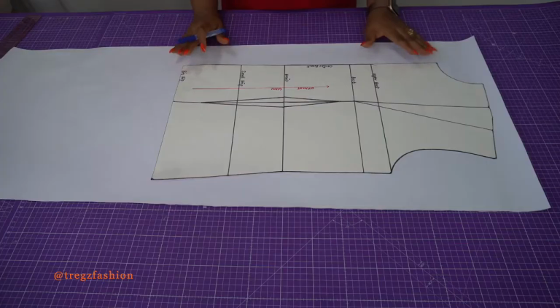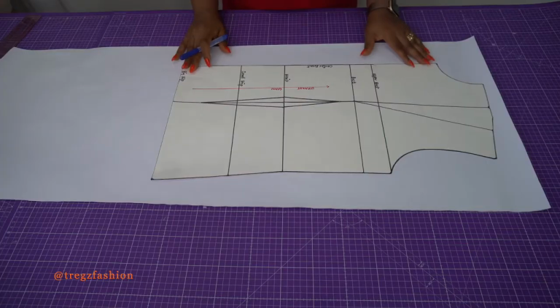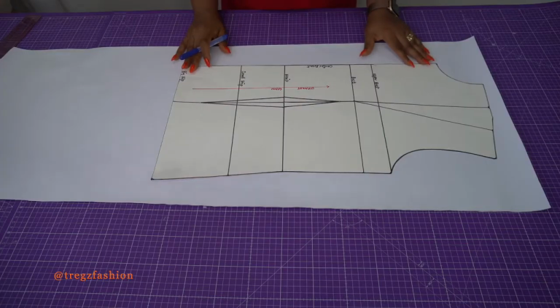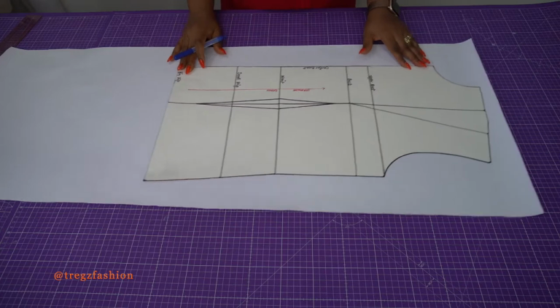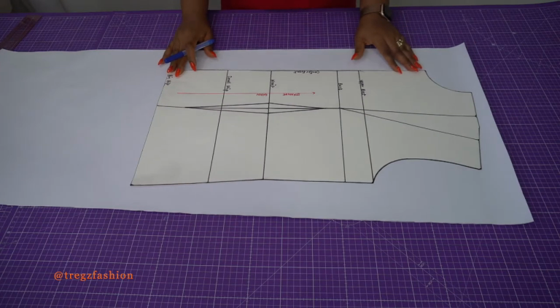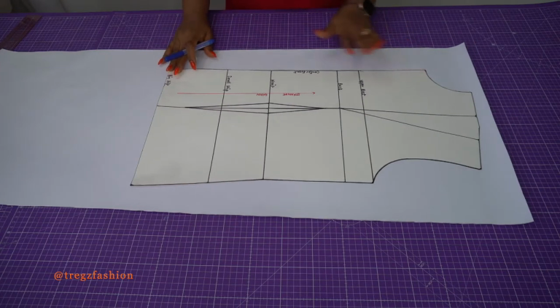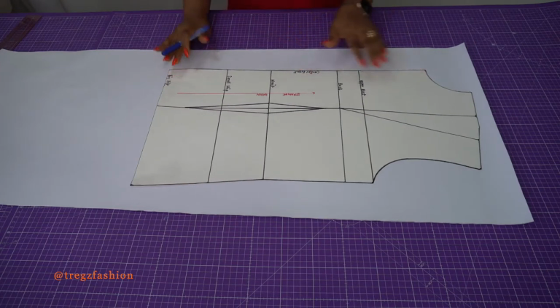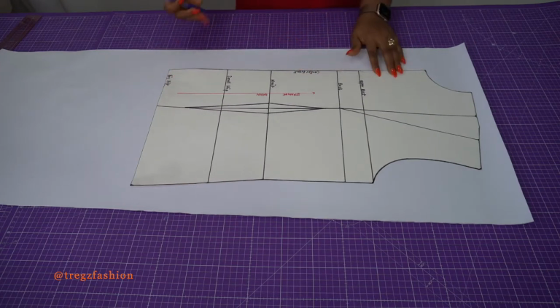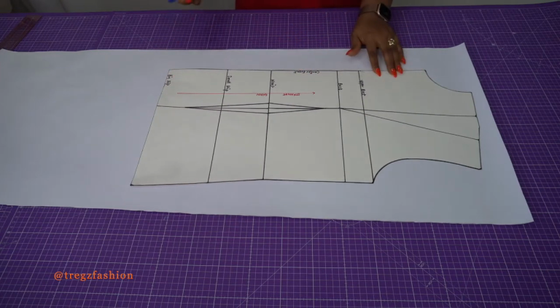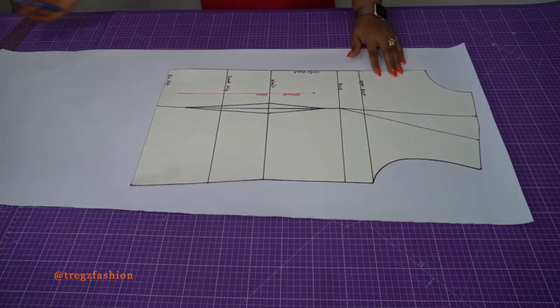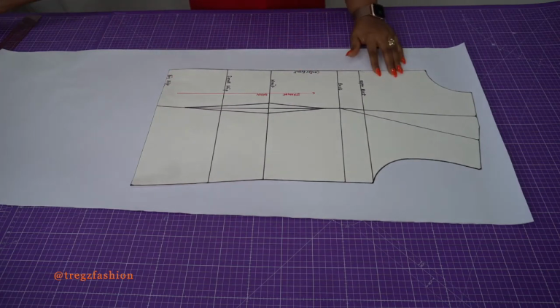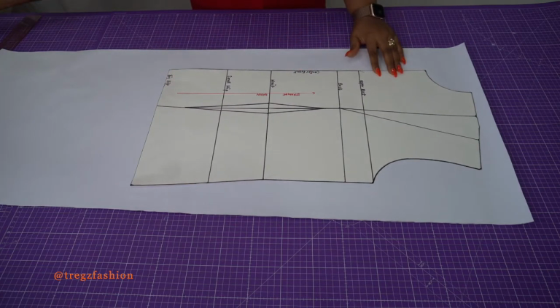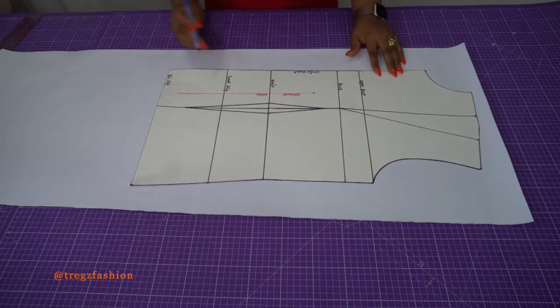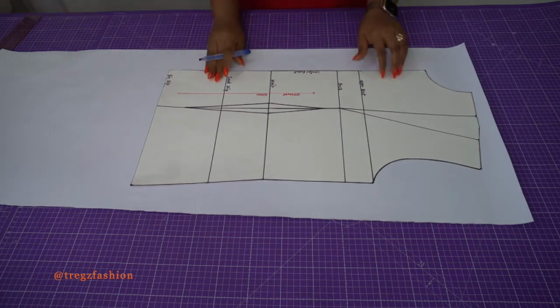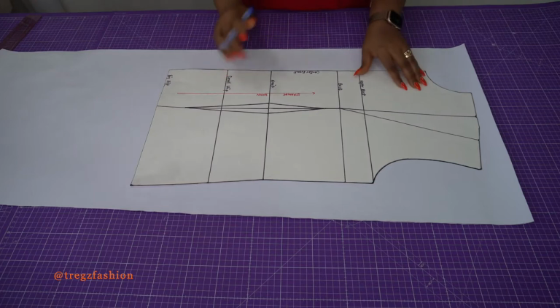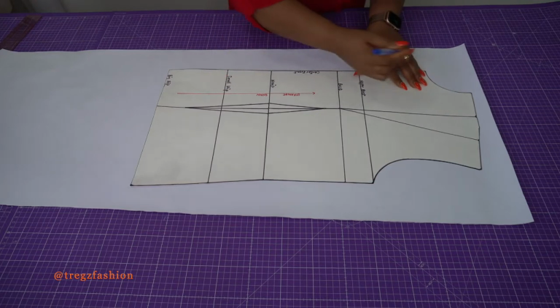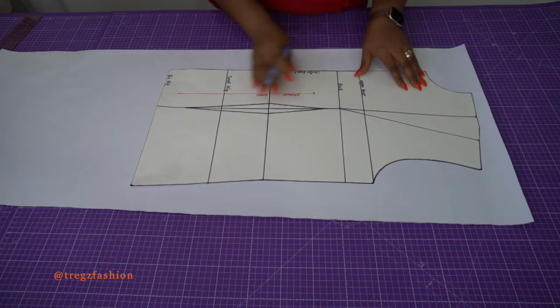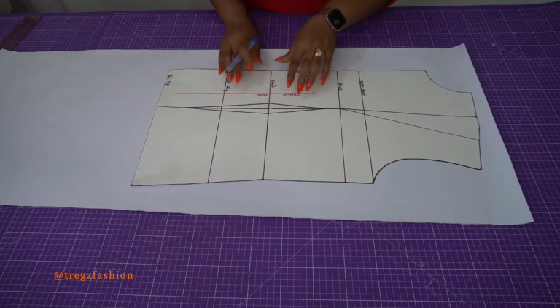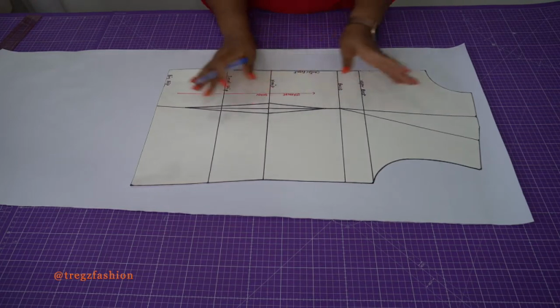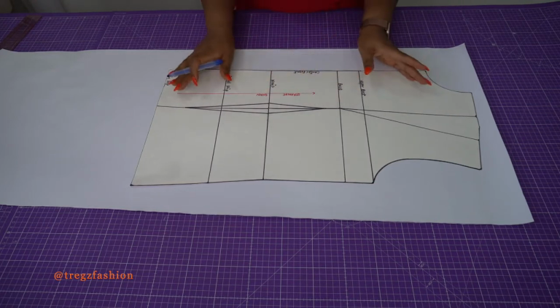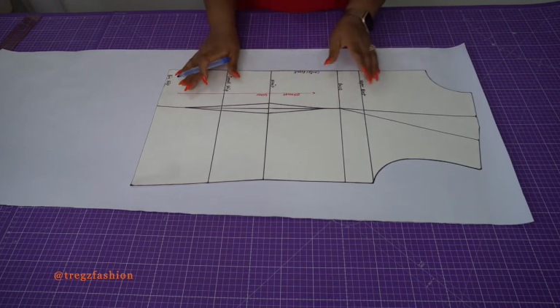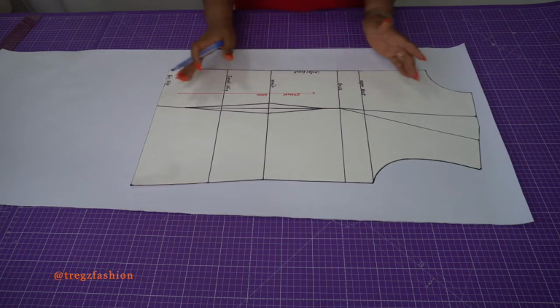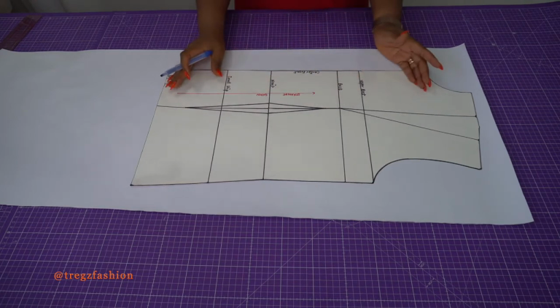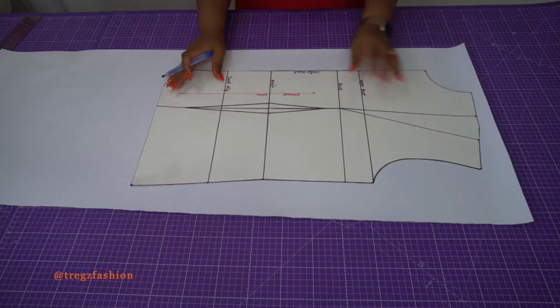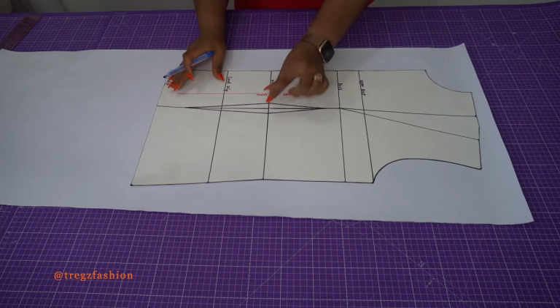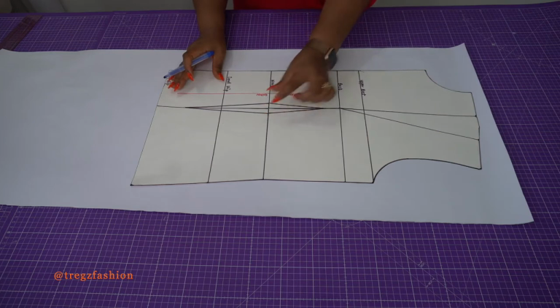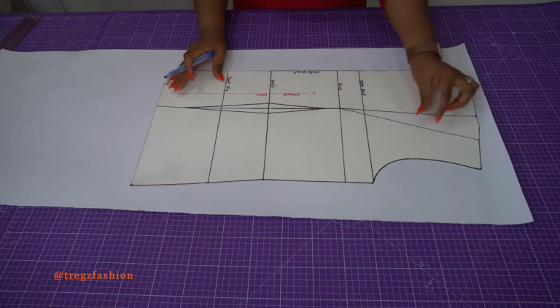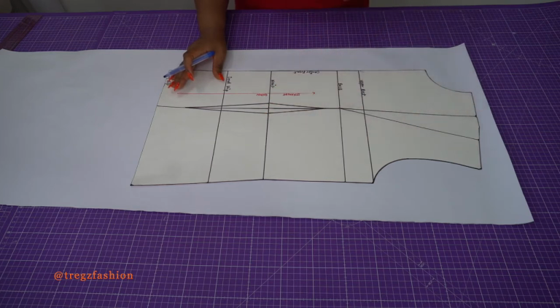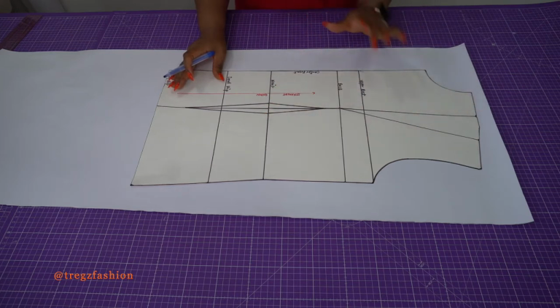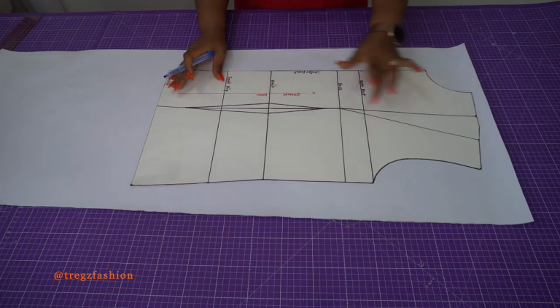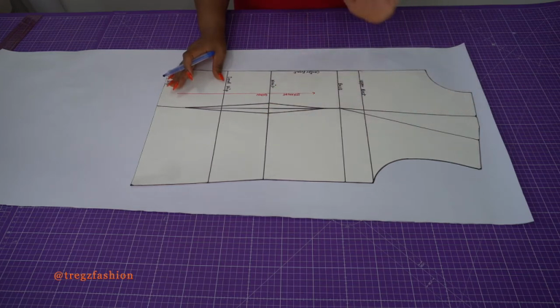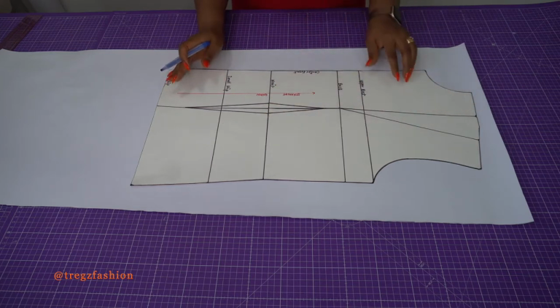The first thing we're going to do is trace out our bodice block. I'm going to trace out the front block first, and then we're going to ignore the darts because this is a loose dress — we do not need our darts.